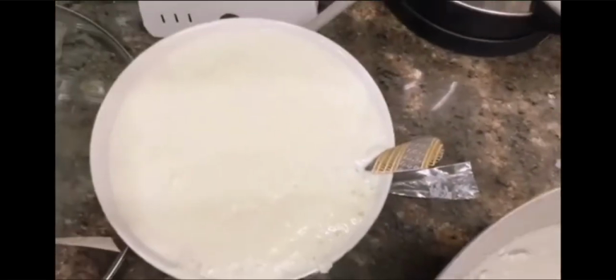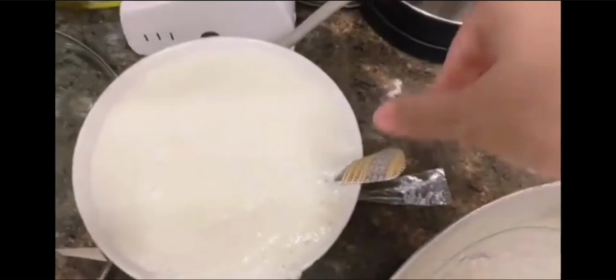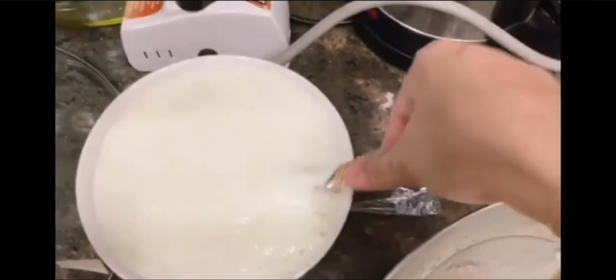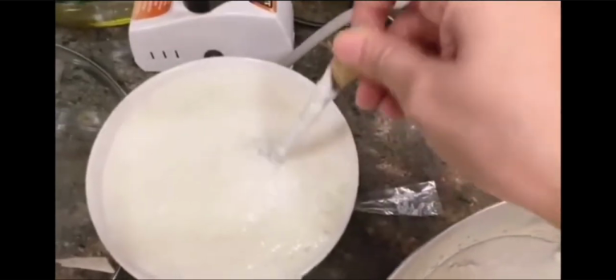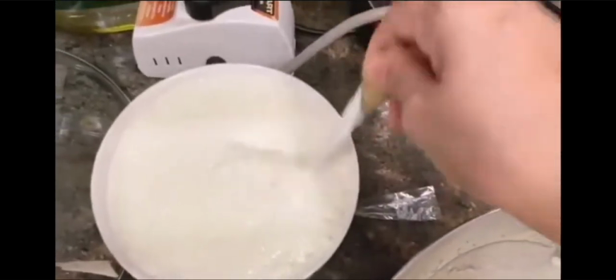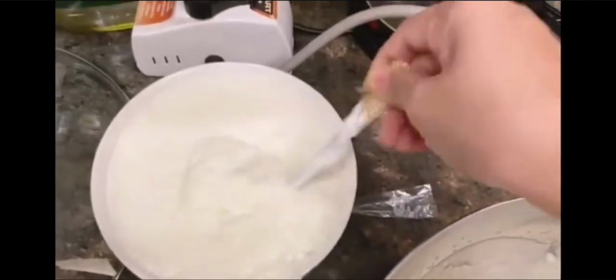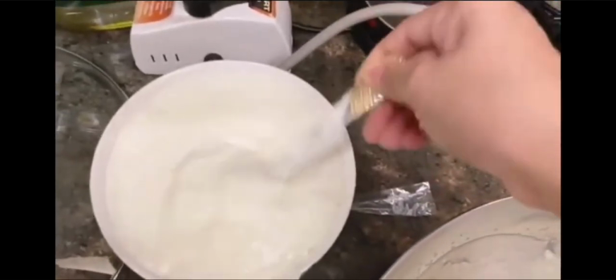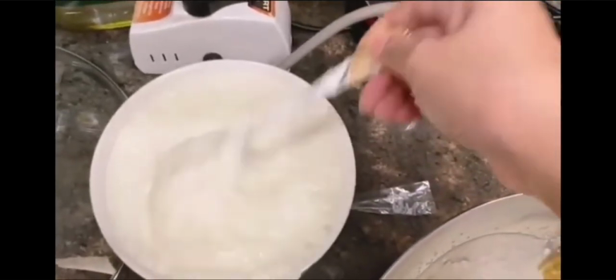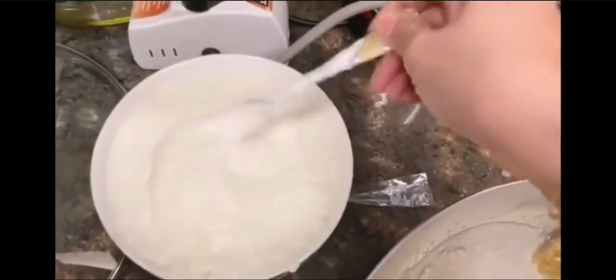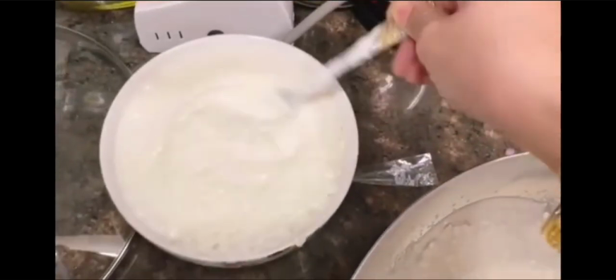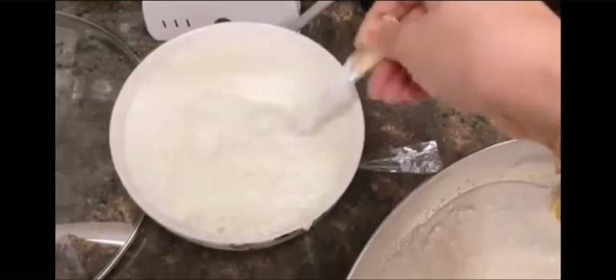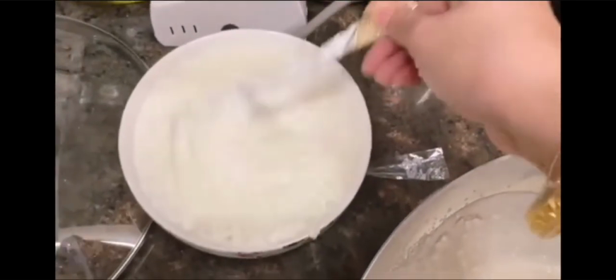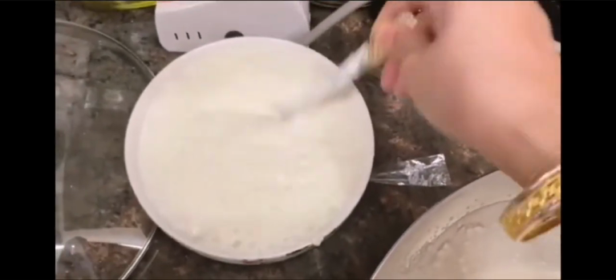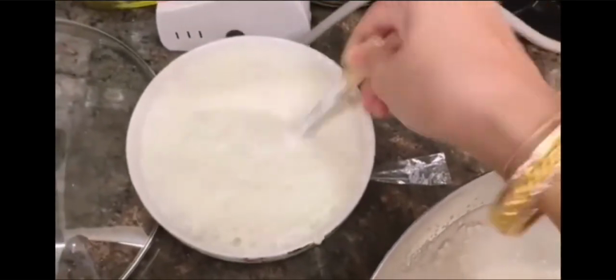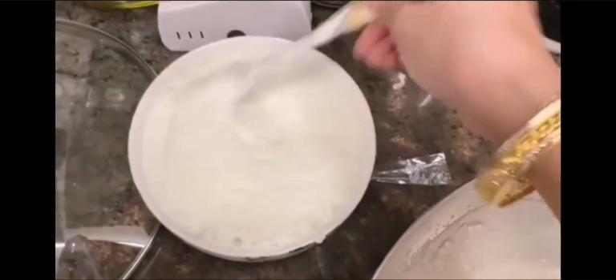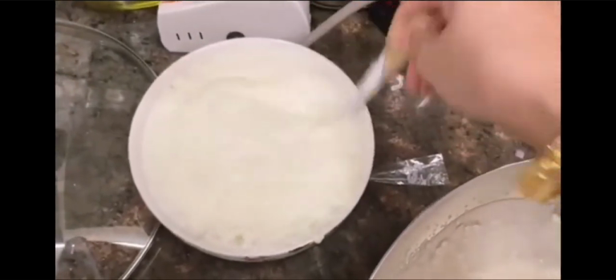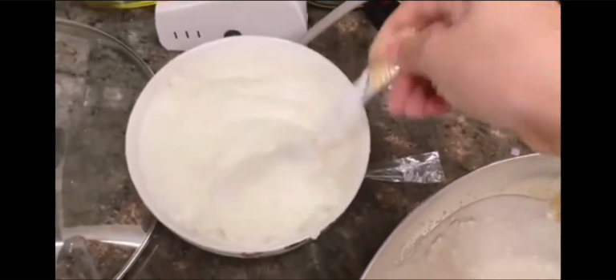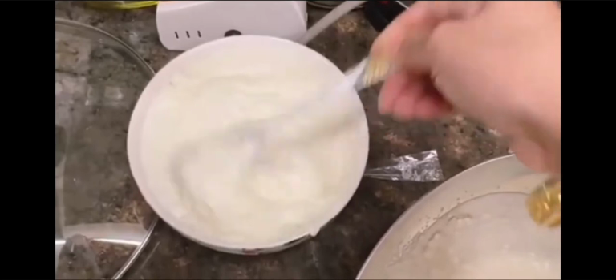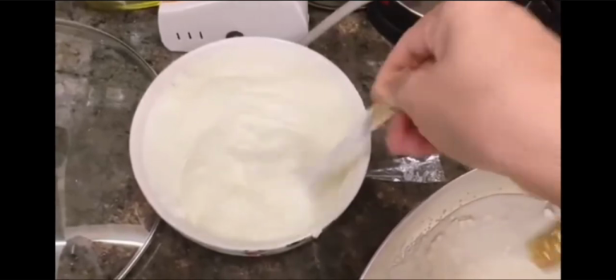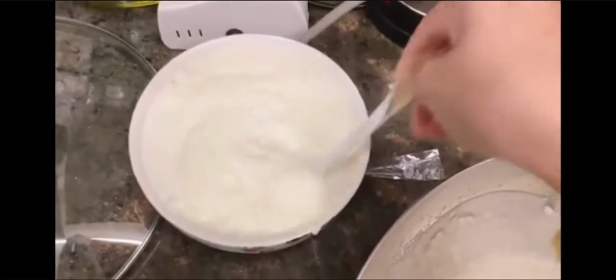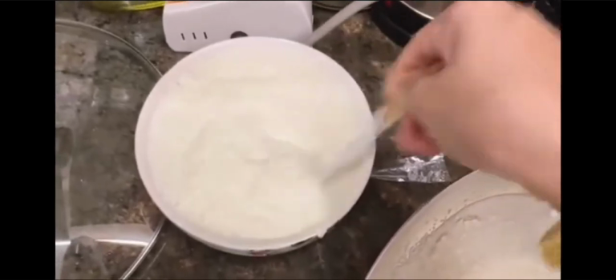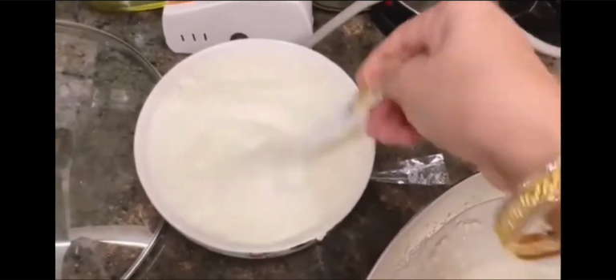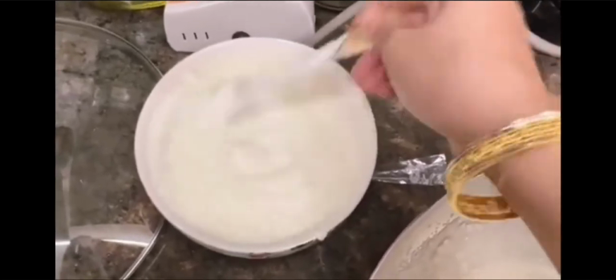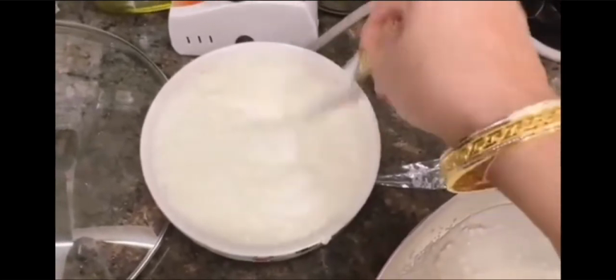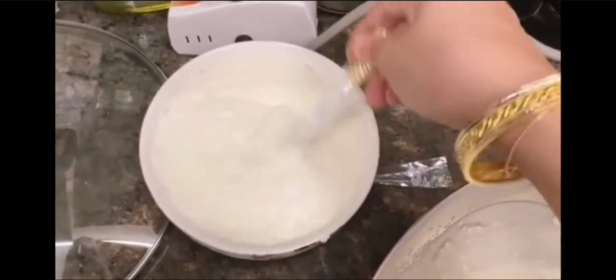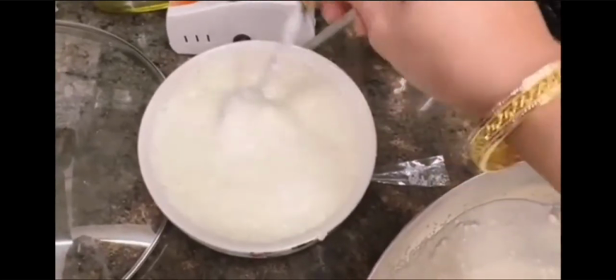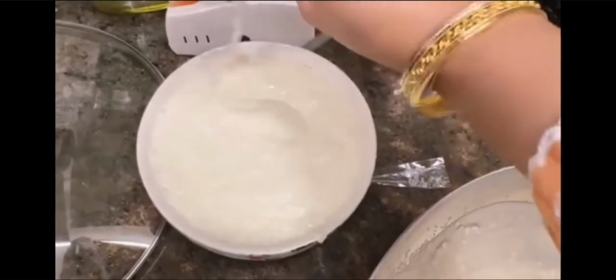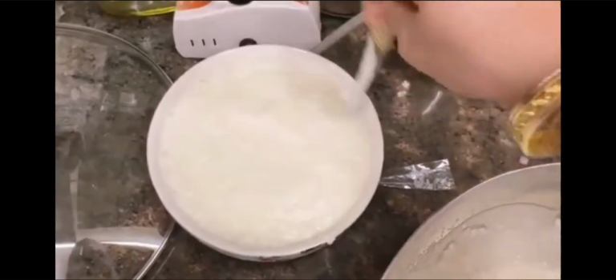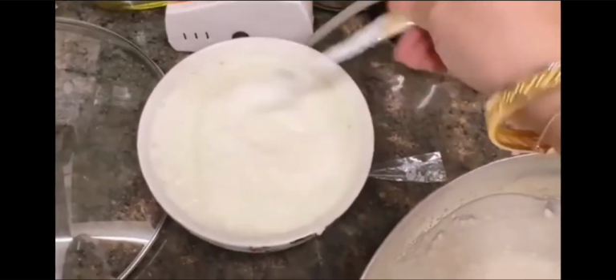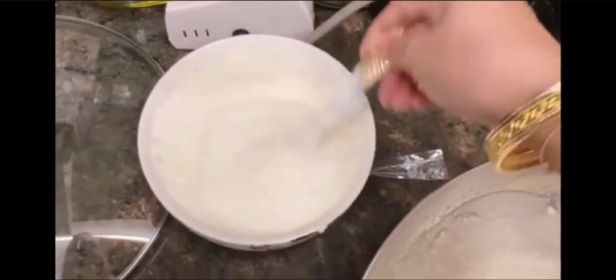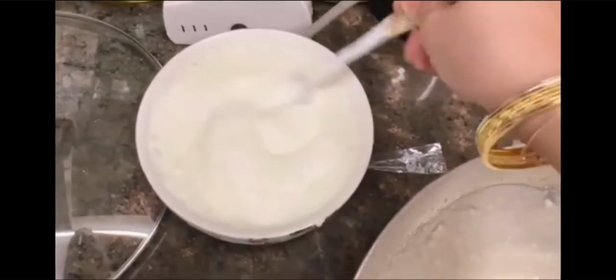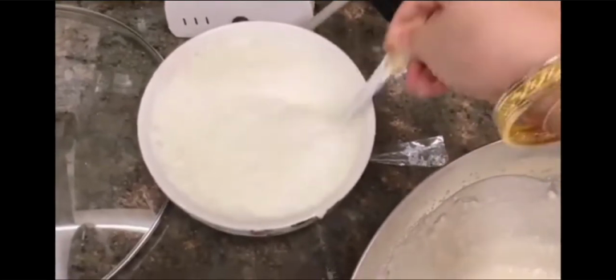And this is our curd. It will be frothy. I will mix it well.